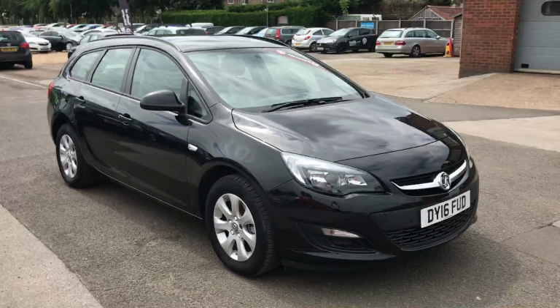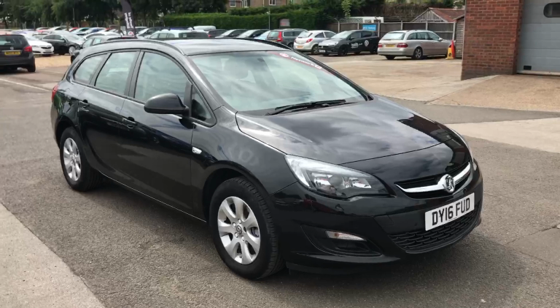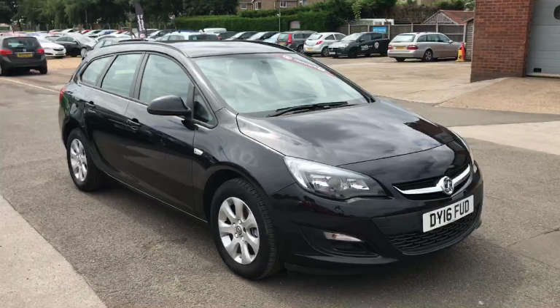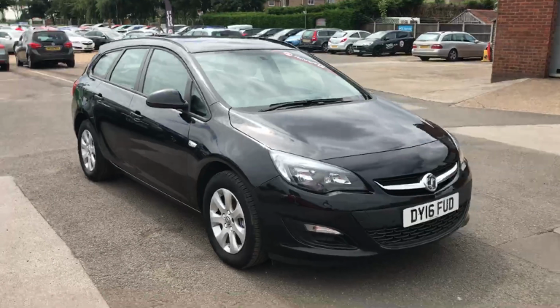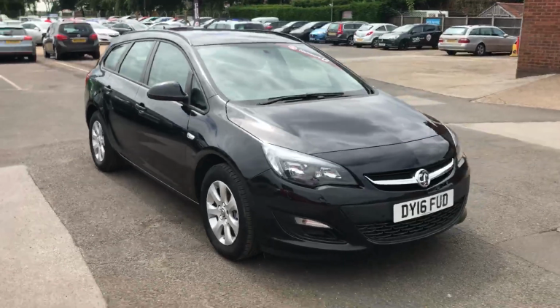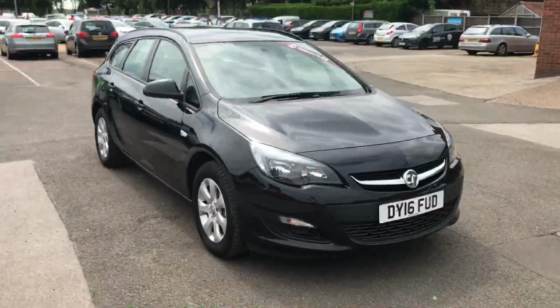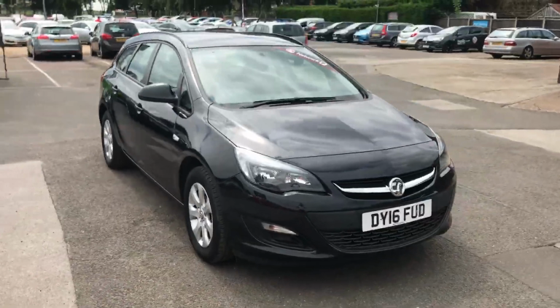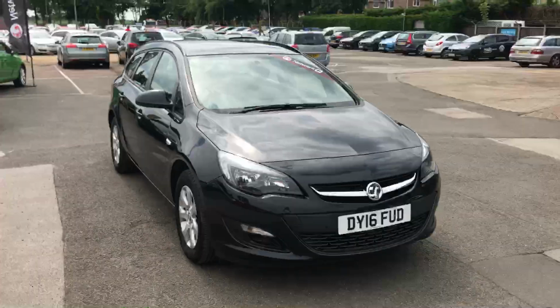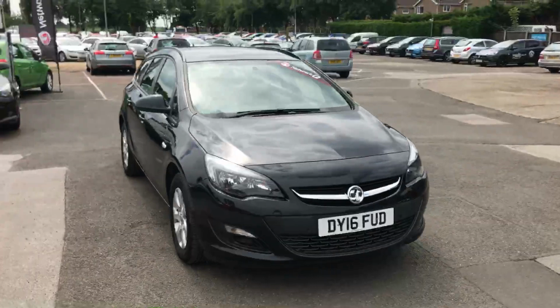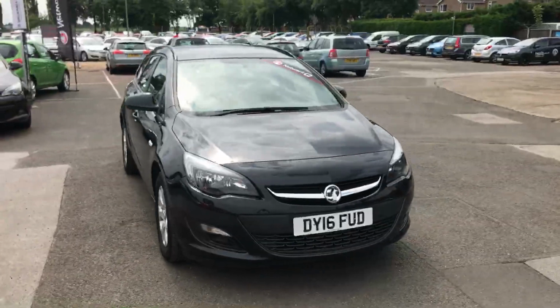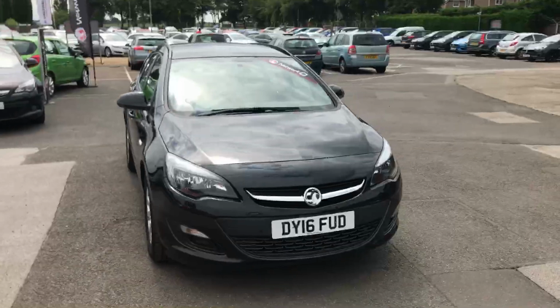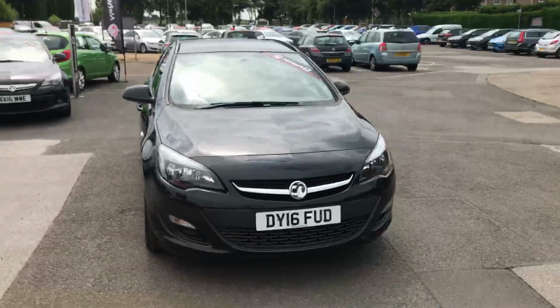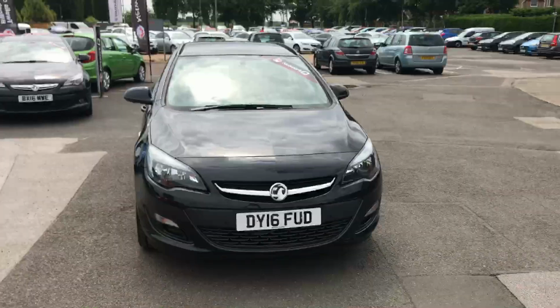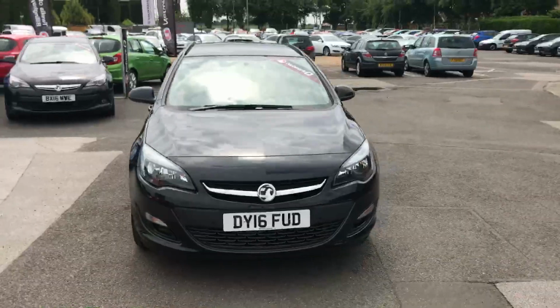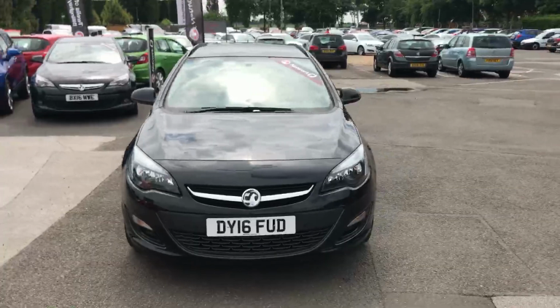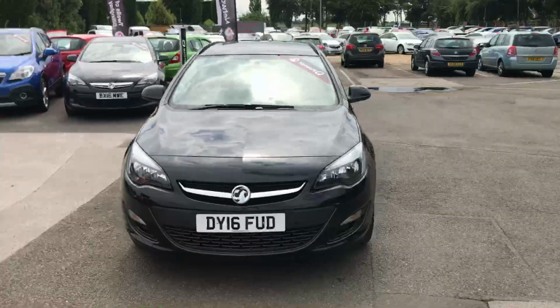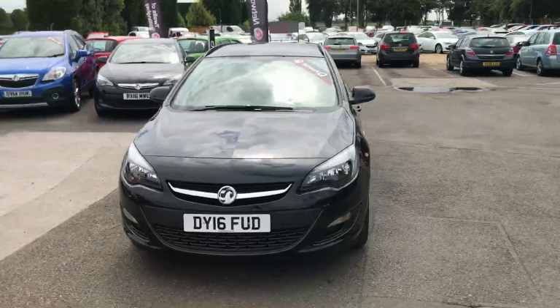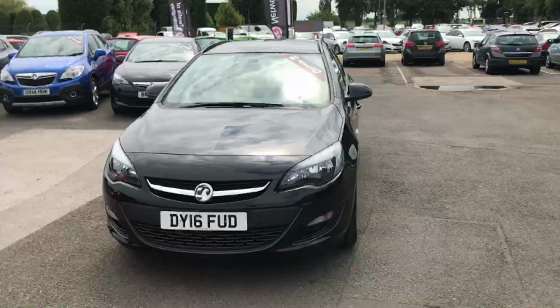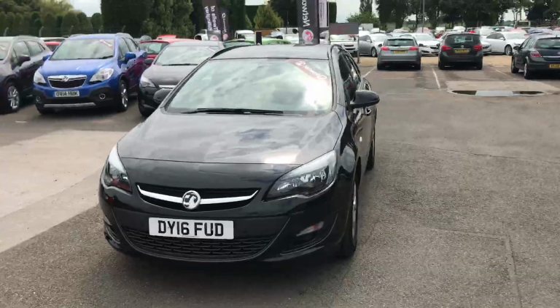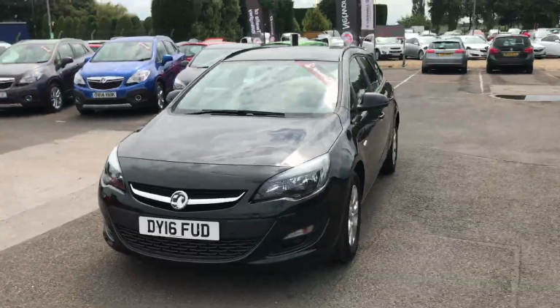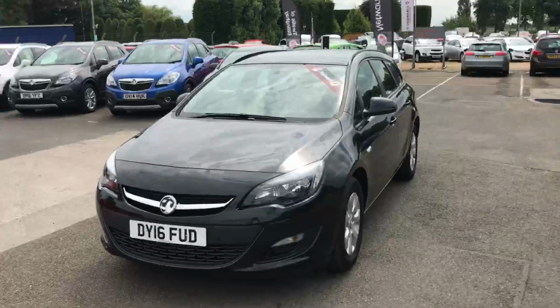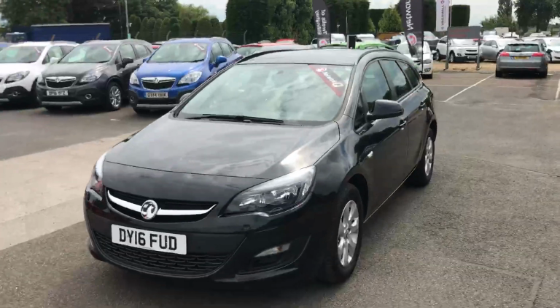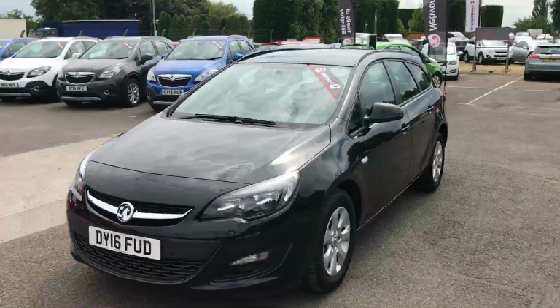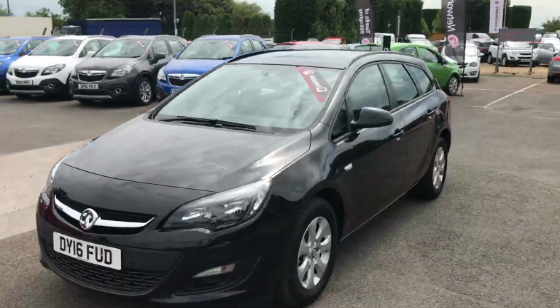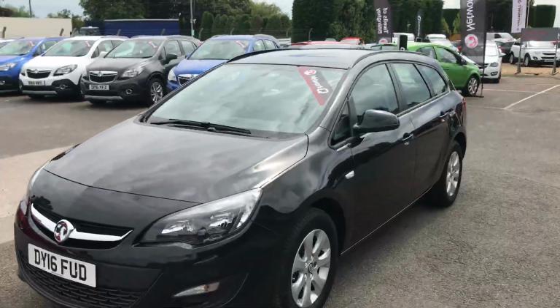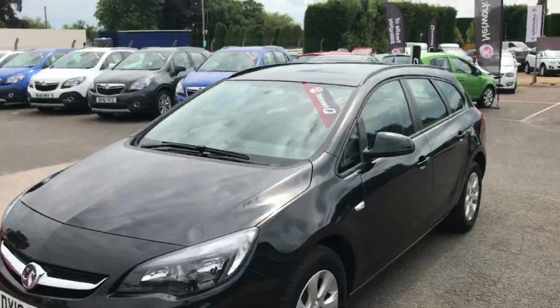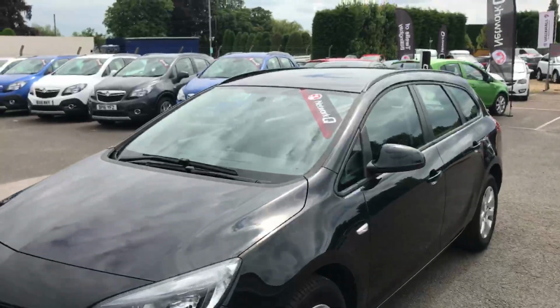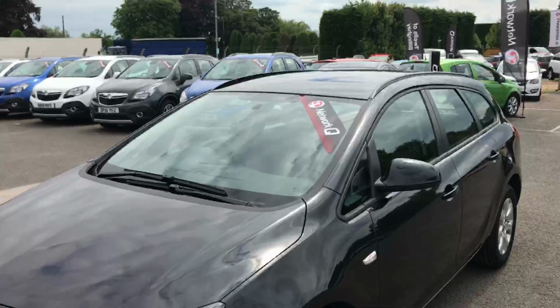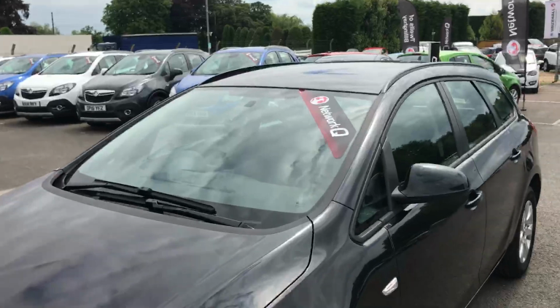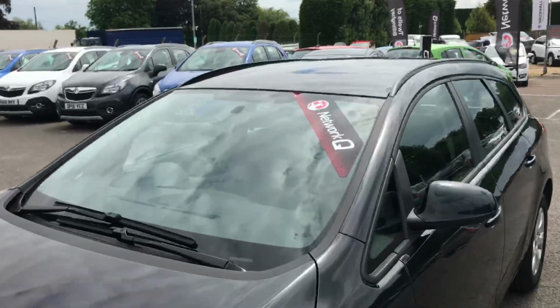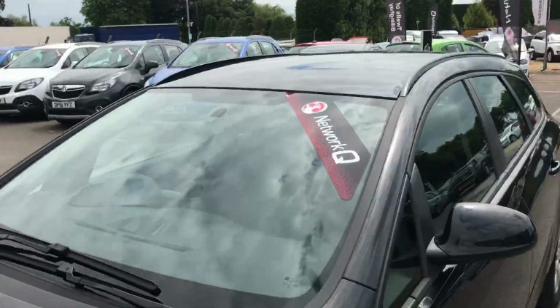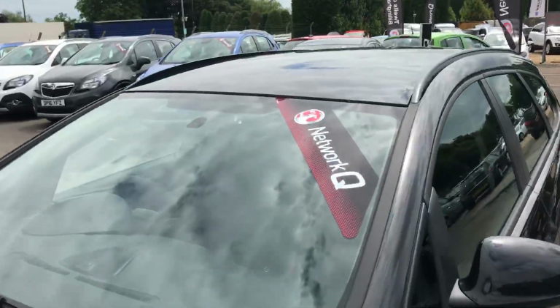For more information on this car or any of the other vehicles we have in stock, please contact the sales team on 01526 860 221 or email sales at 12s.co.uk. Thank you for viewing.